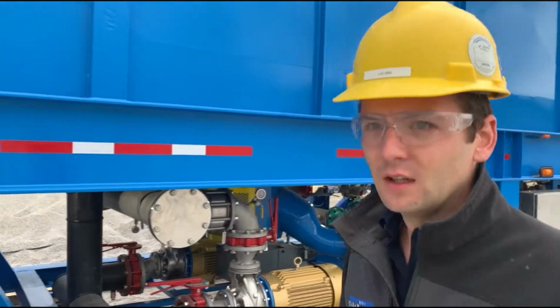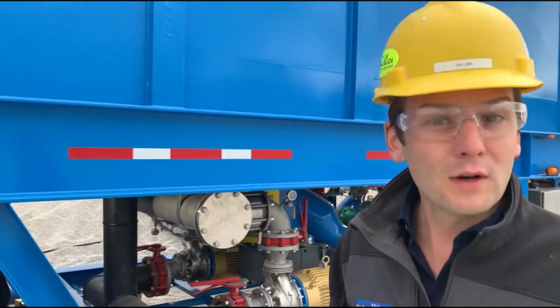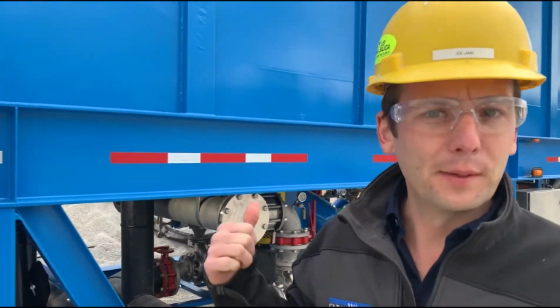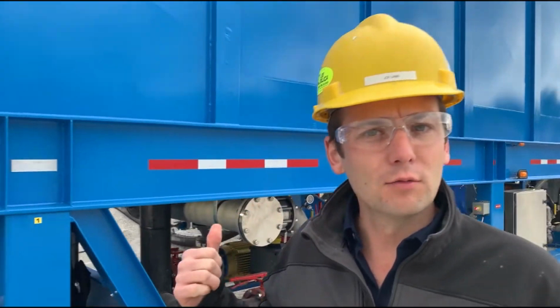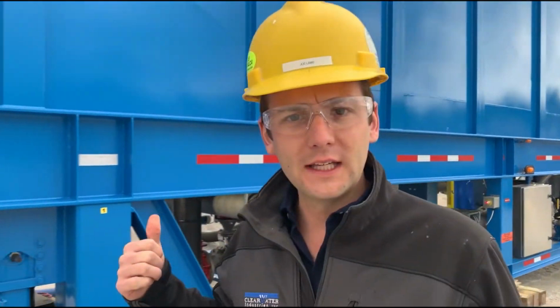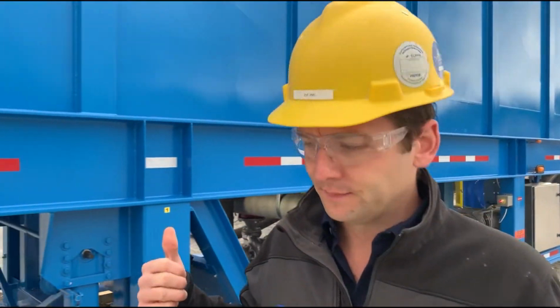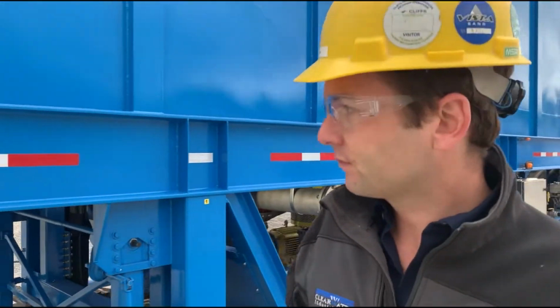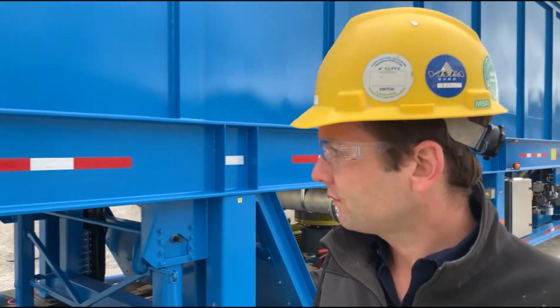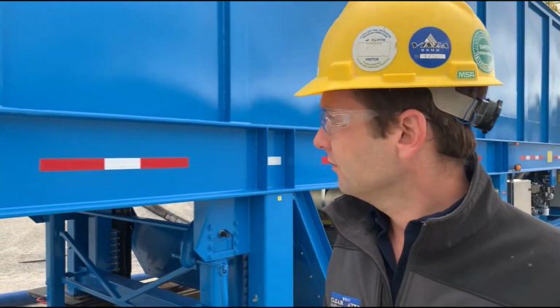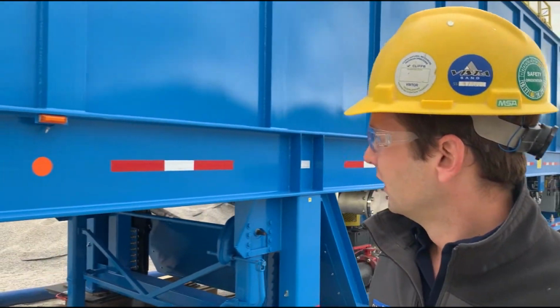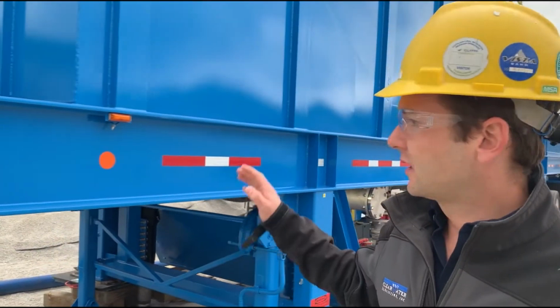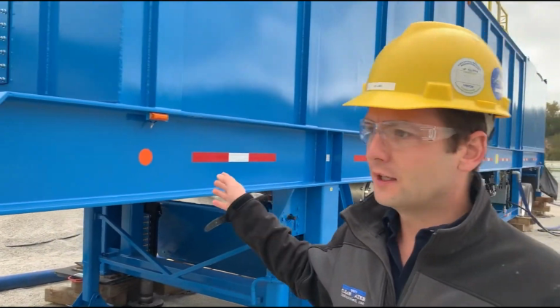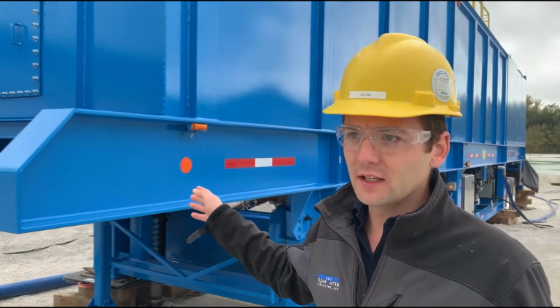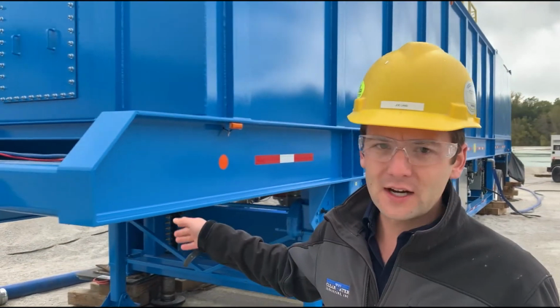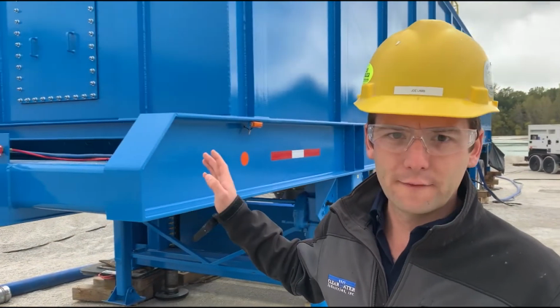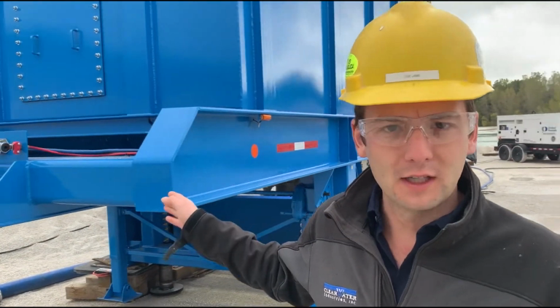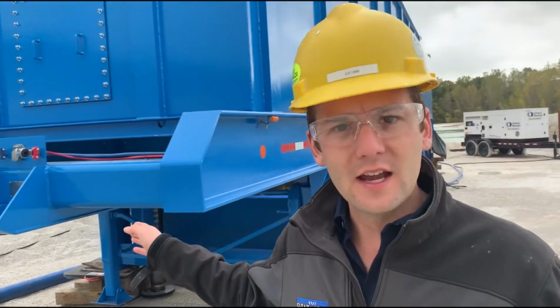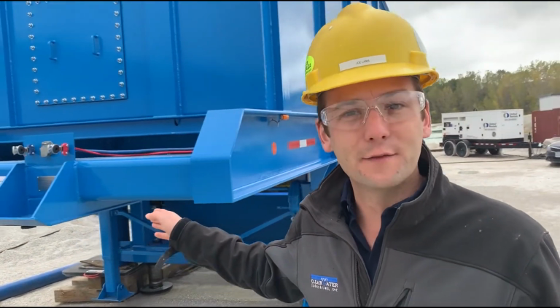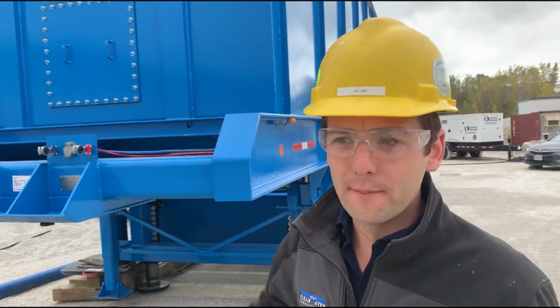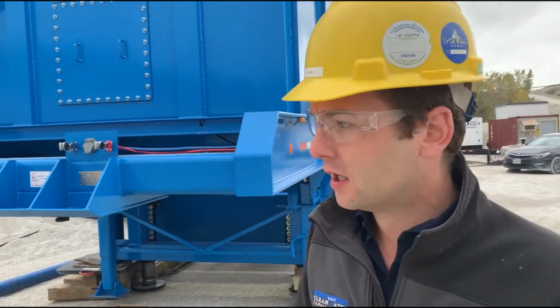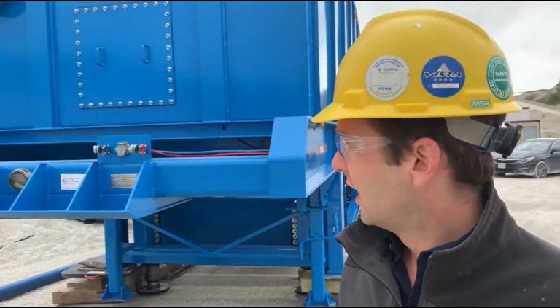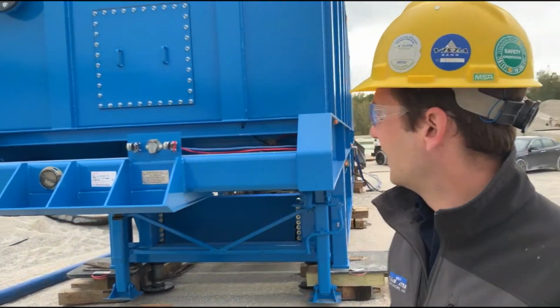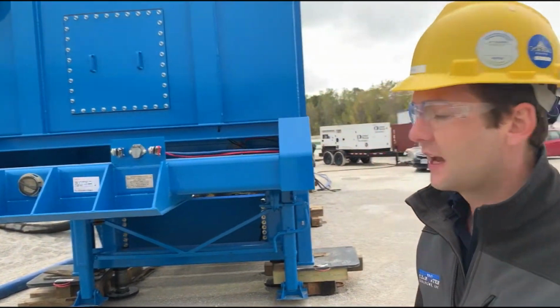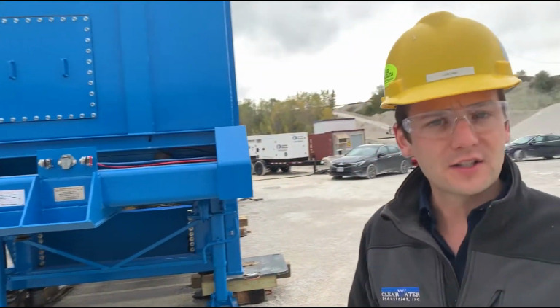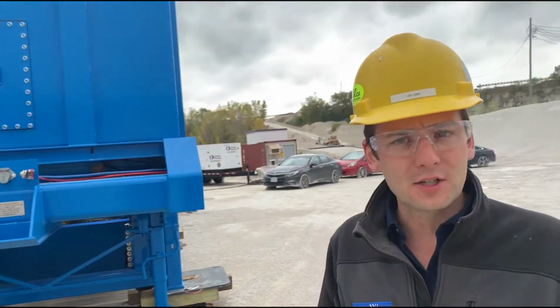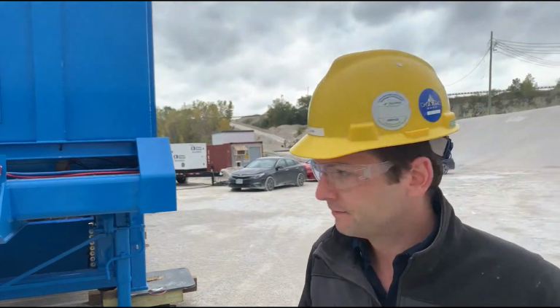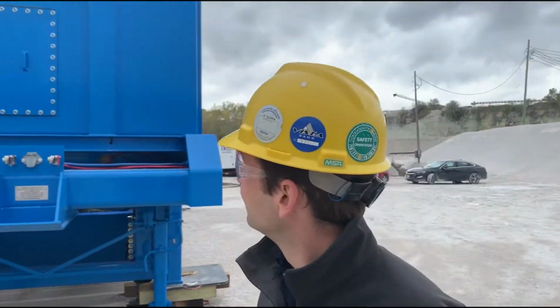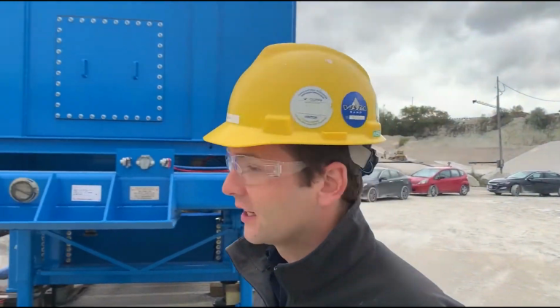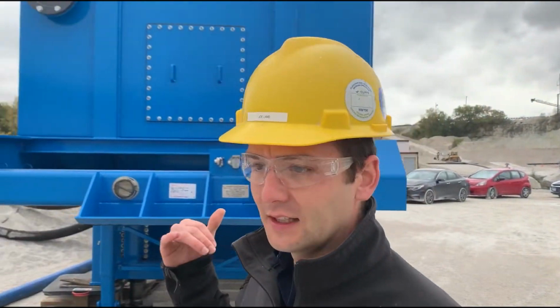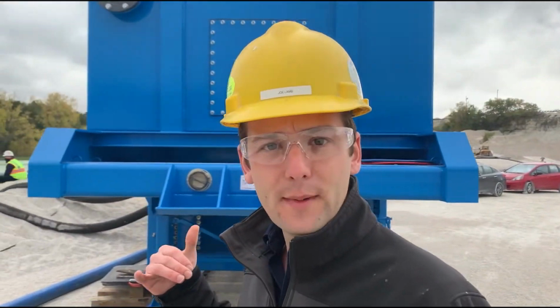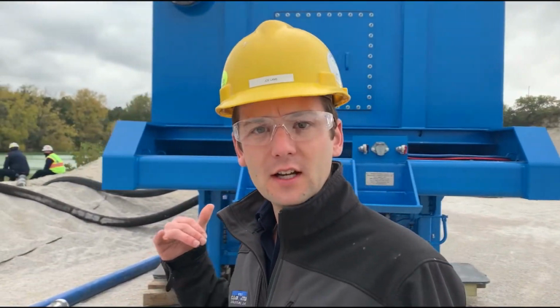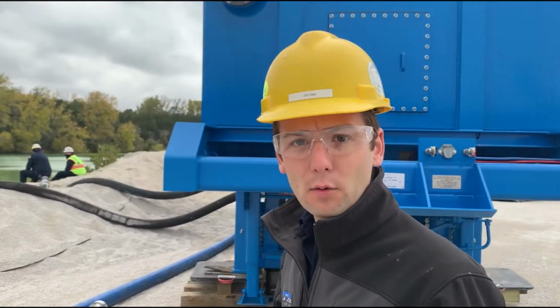This unit is completely road legal. It's got a DOT inspection, a federally licensed VIN number, and air ride suspension. It's legal dimension and underweight.